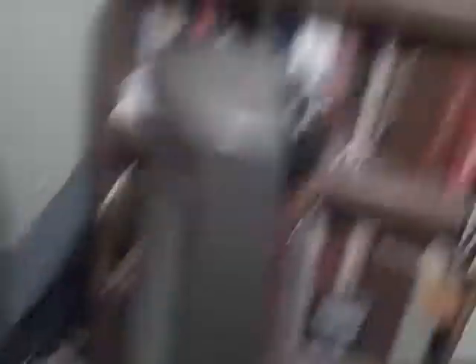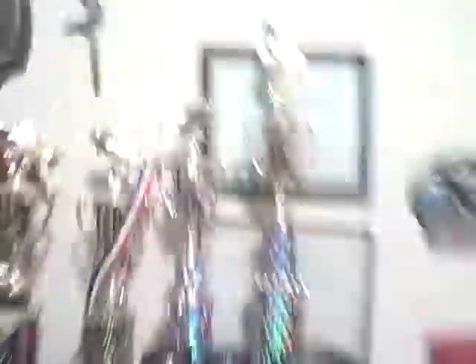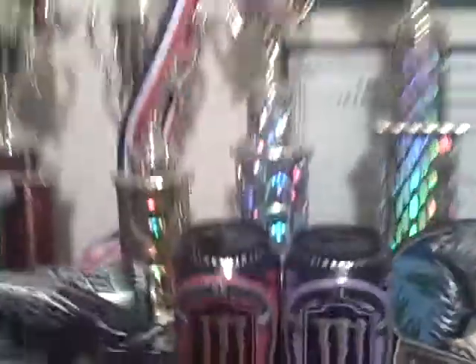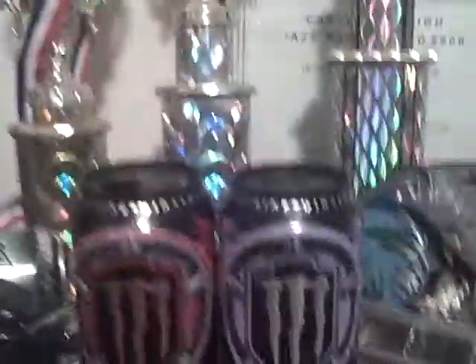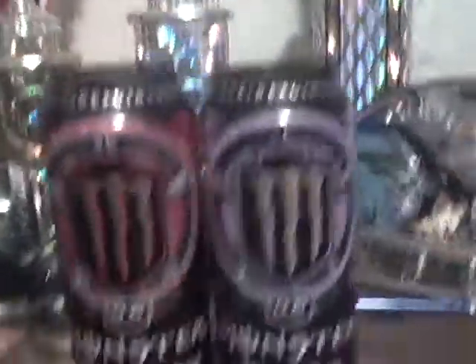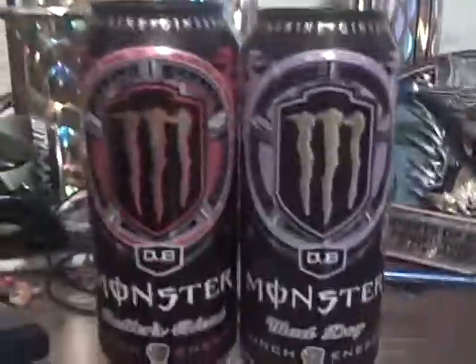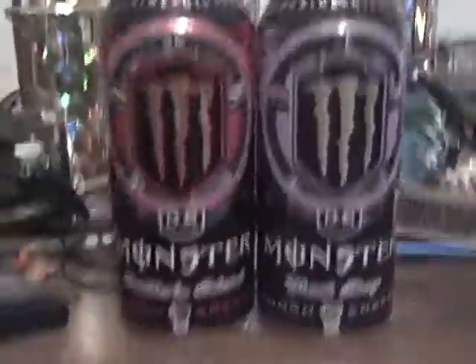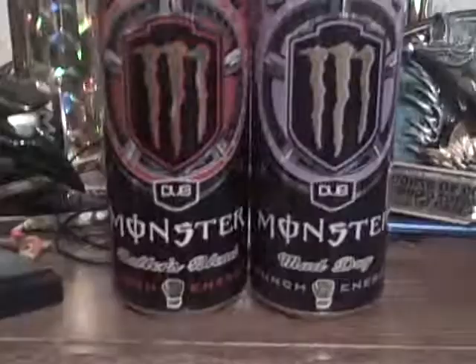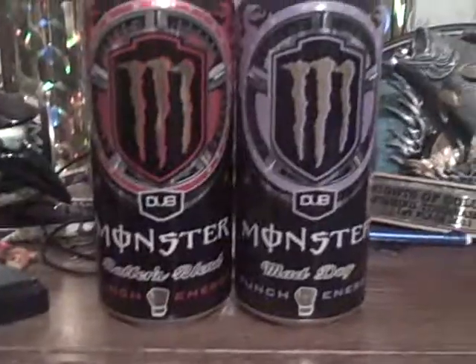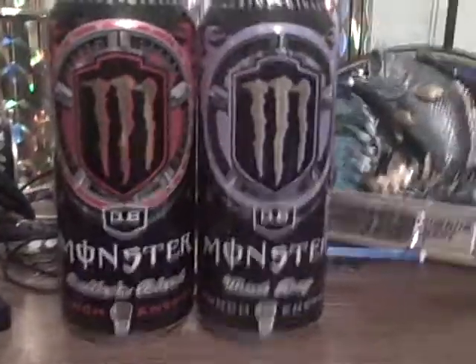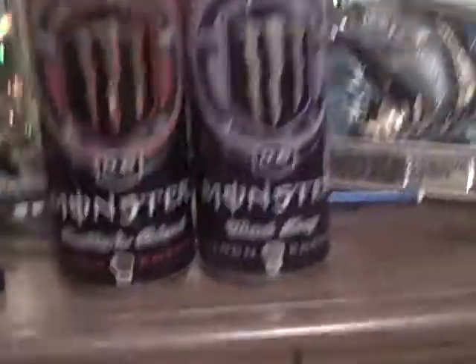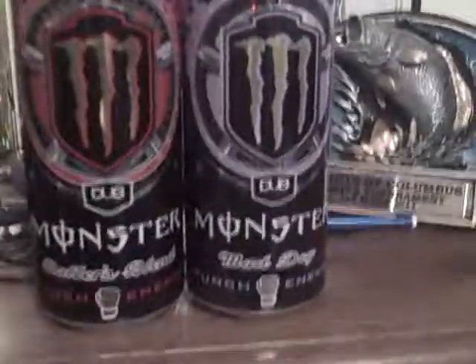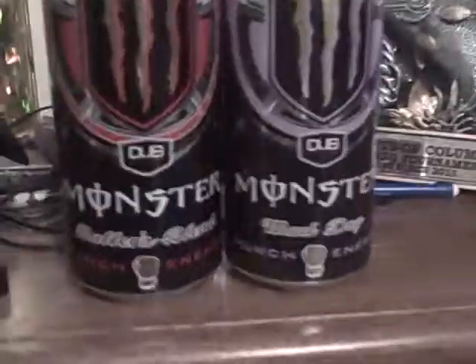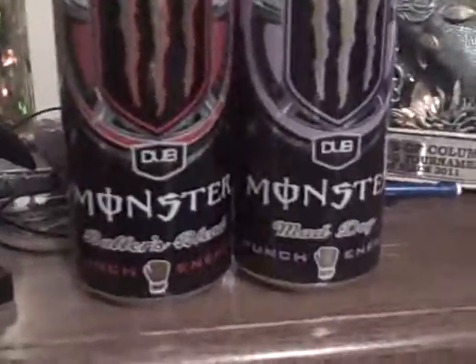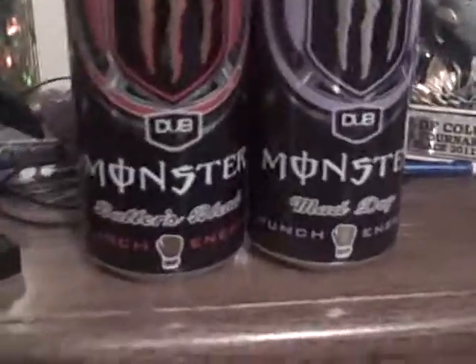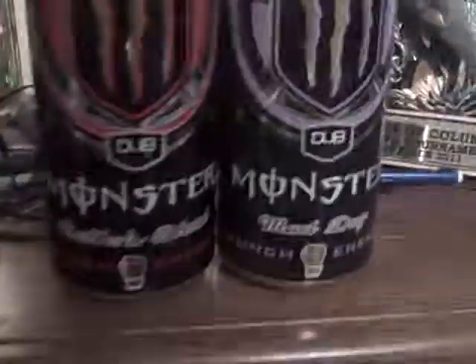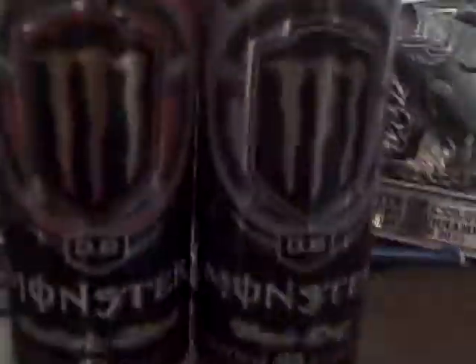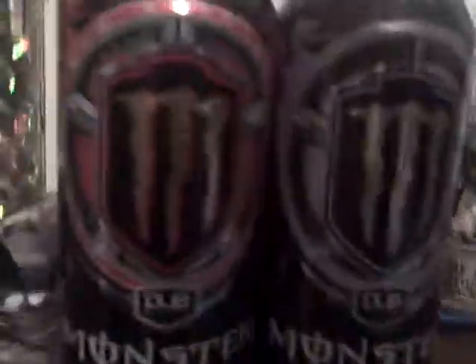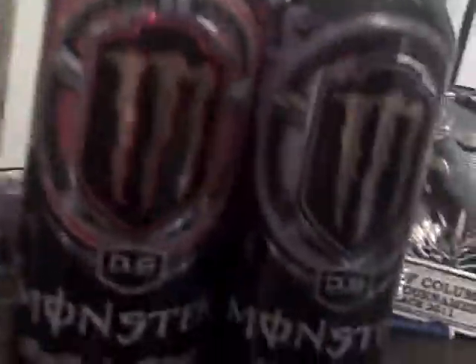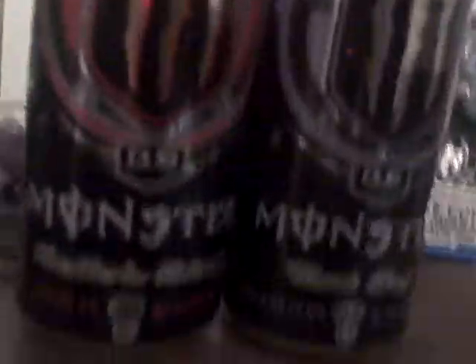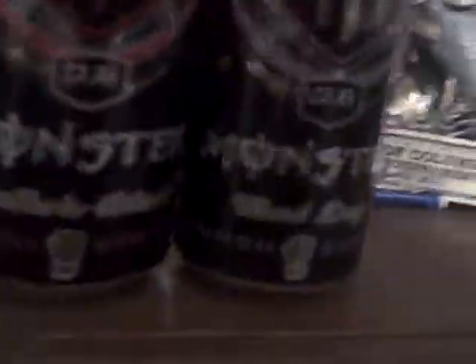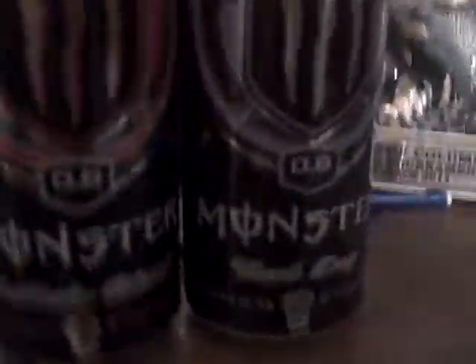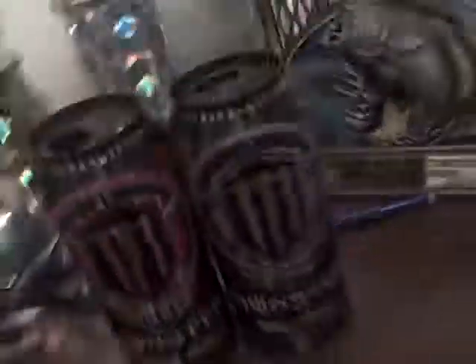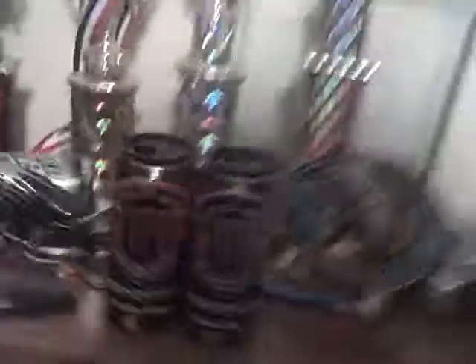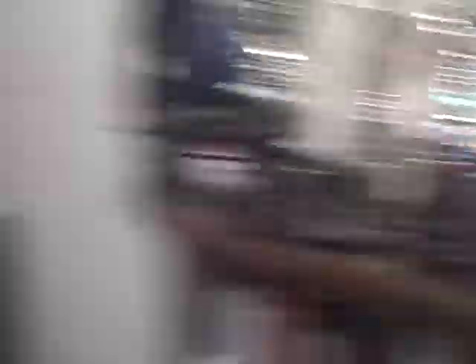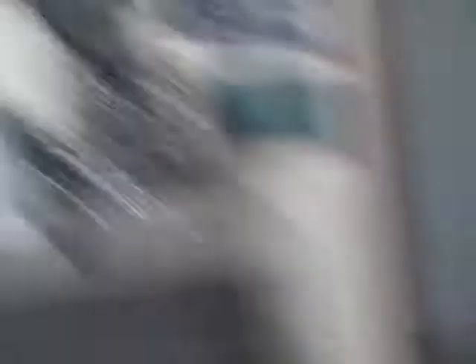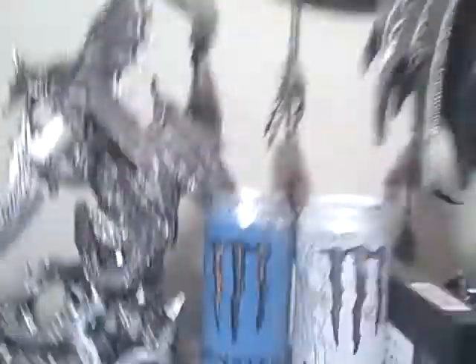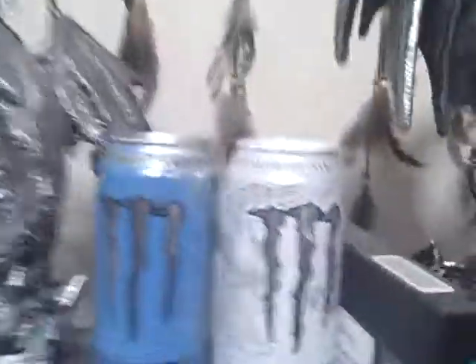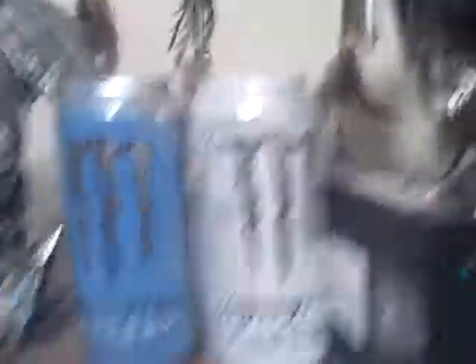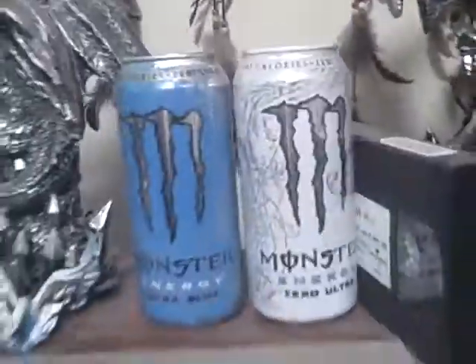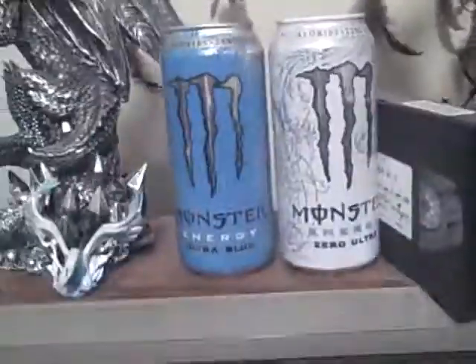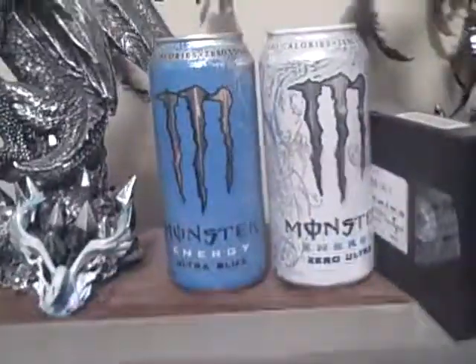There's two more right there, they're both dubs — ballers blend and the other one is mad dog. Yeah, I got those two, those two are amazing.